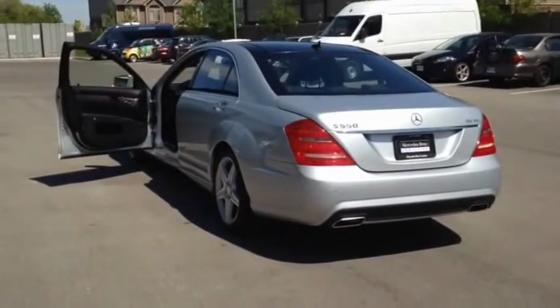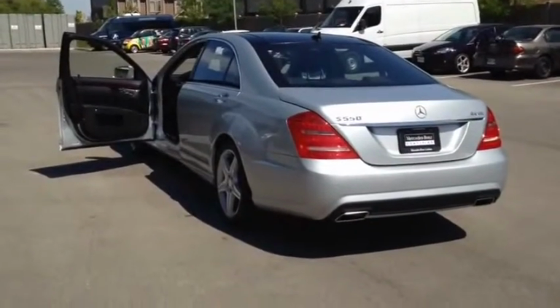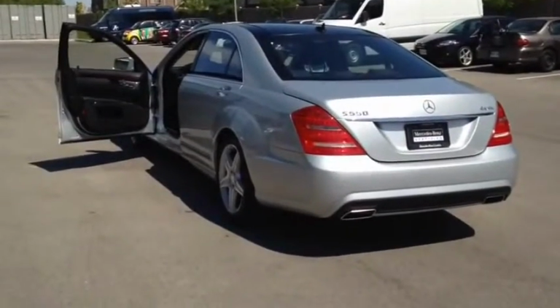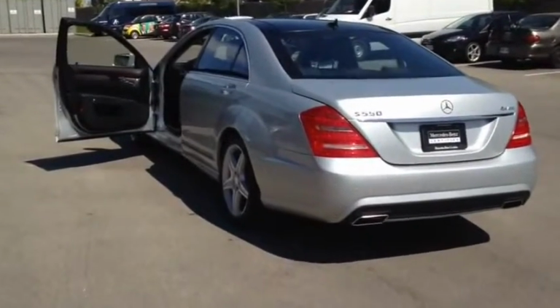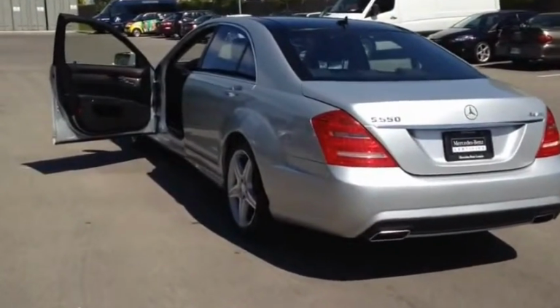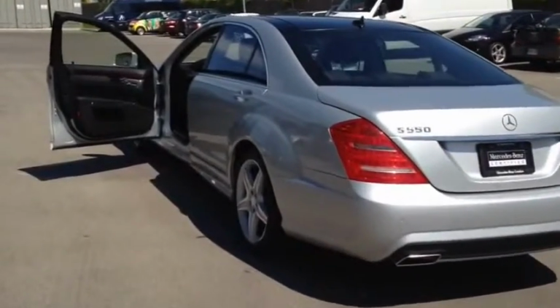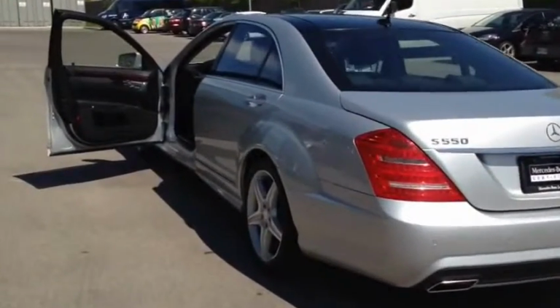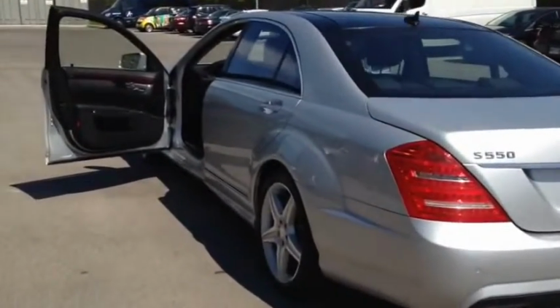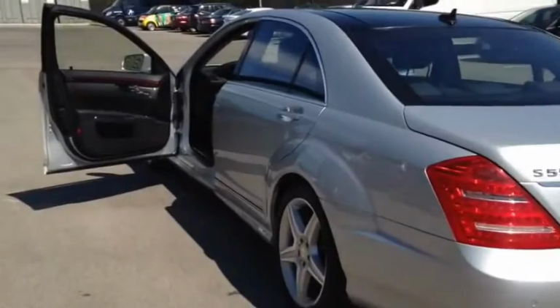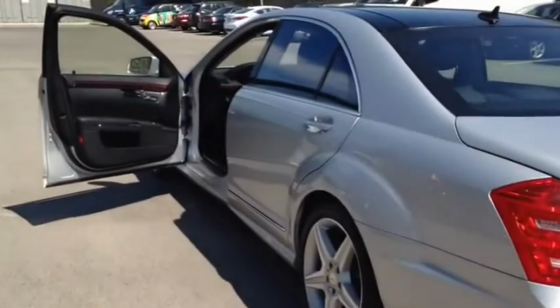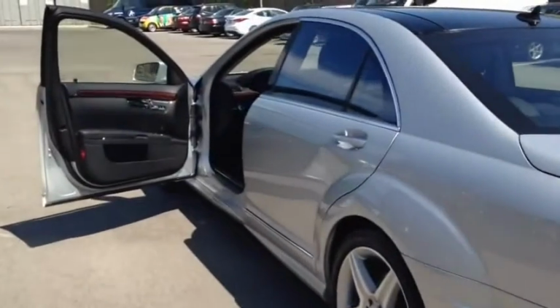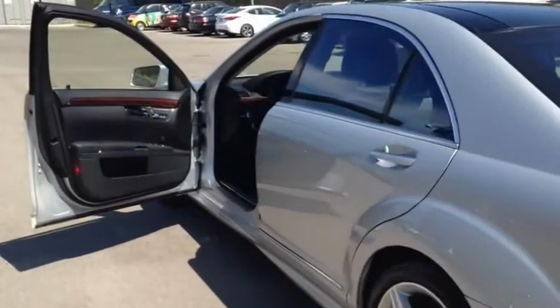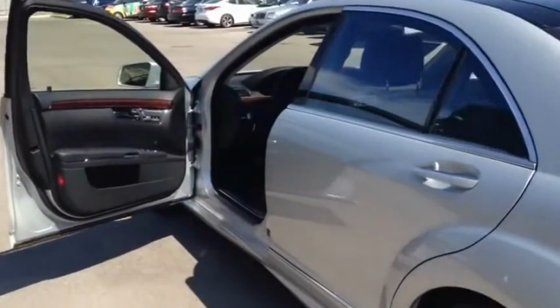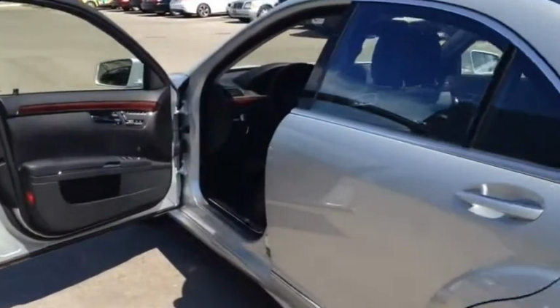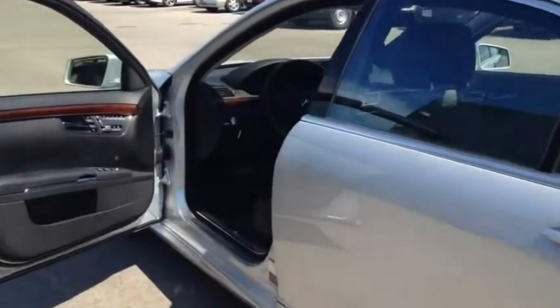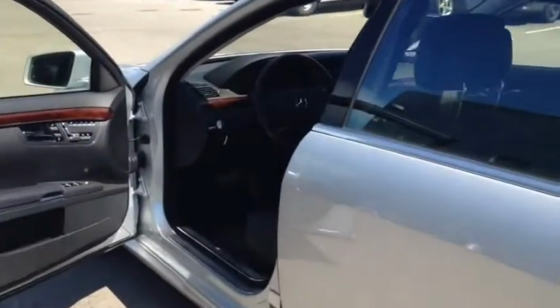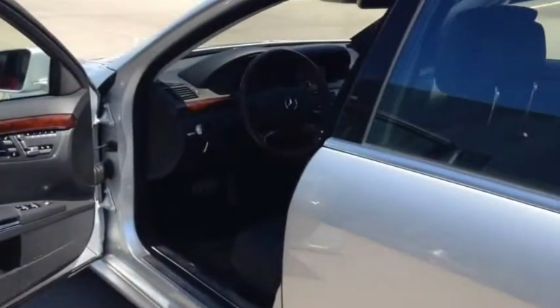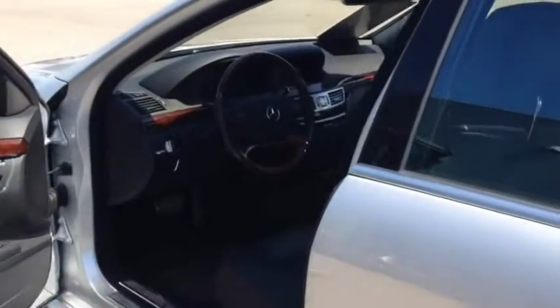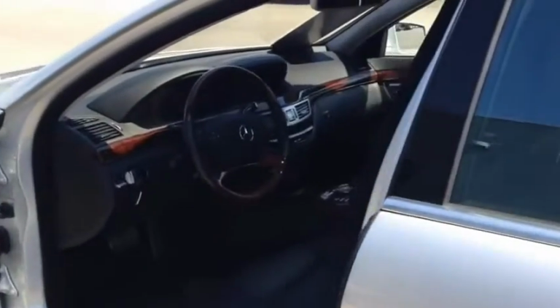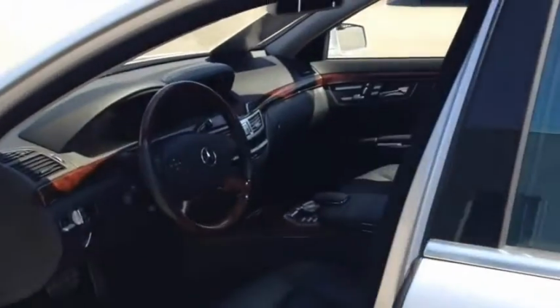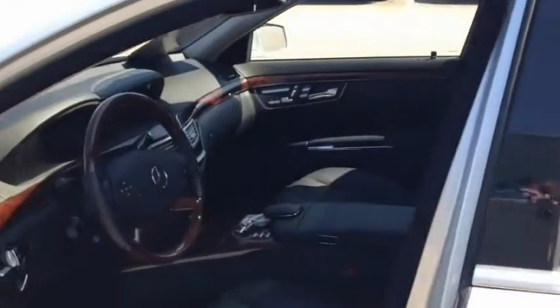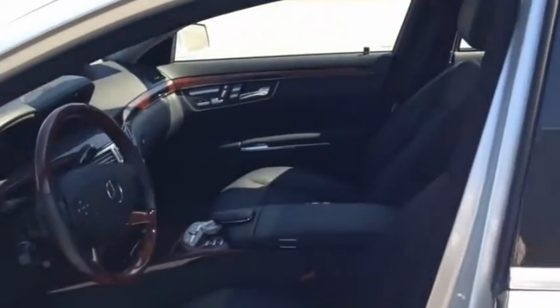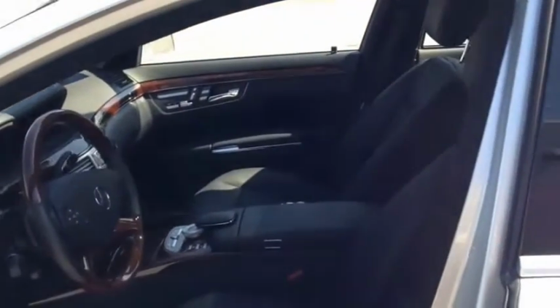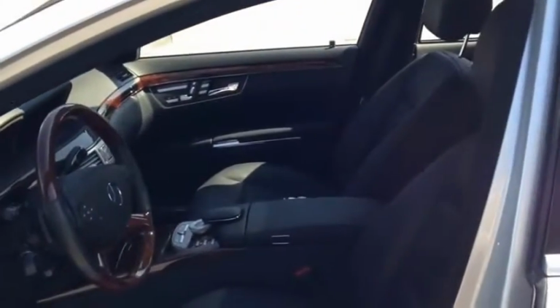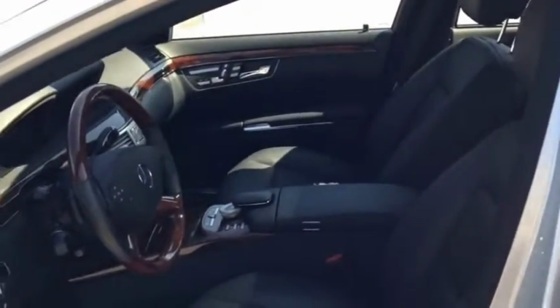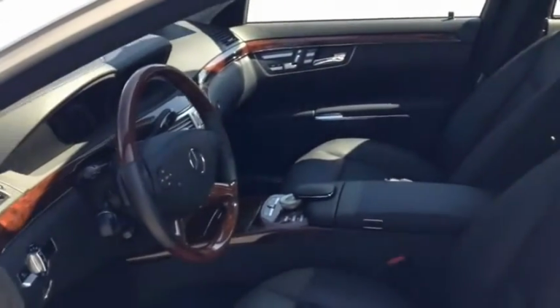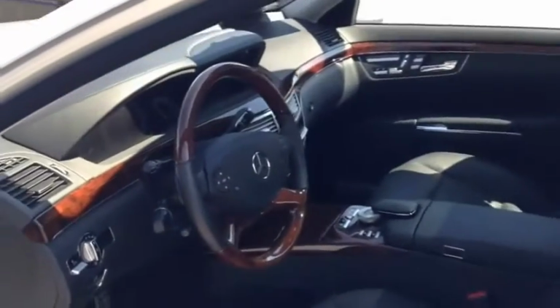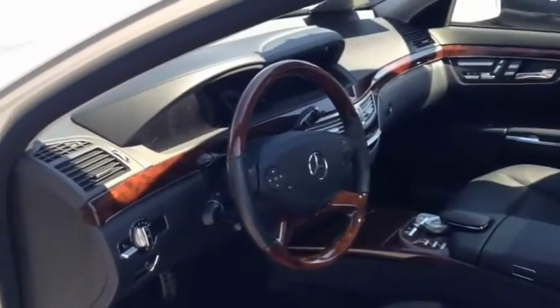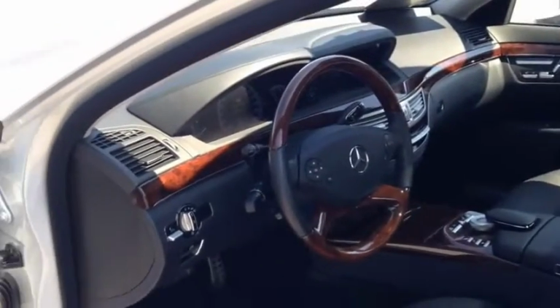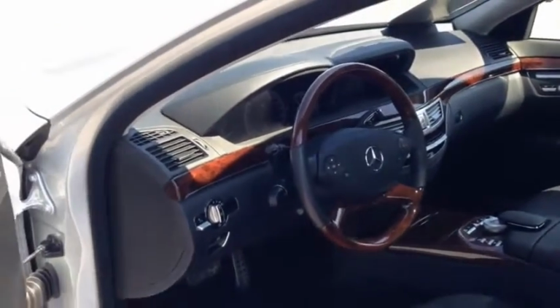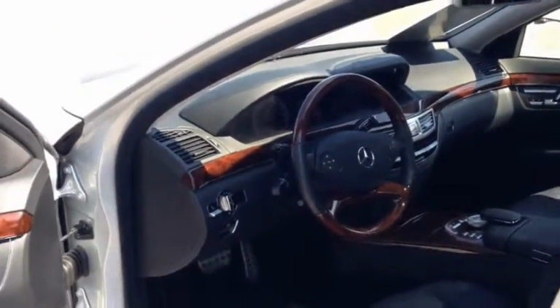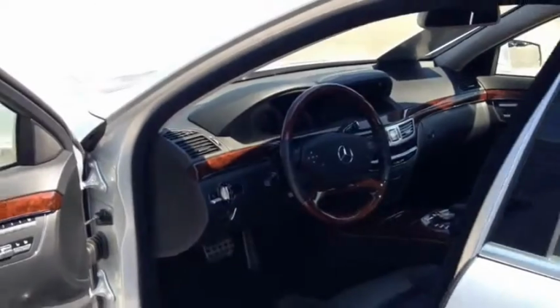This vehicle comes equipped with 14-way power driver and passenger seat, front bucket seats with leather interior, remote keyless power door locks, powered and heated mirrors, as well as alloy trim.